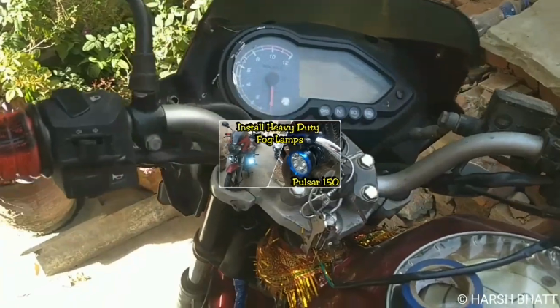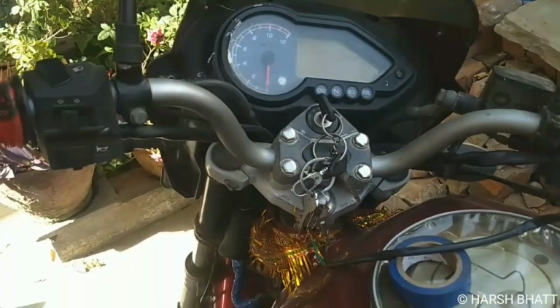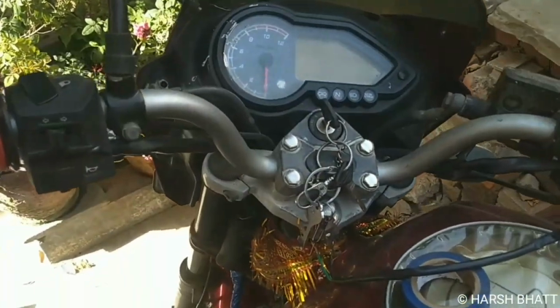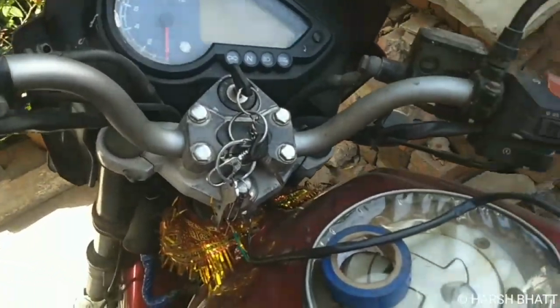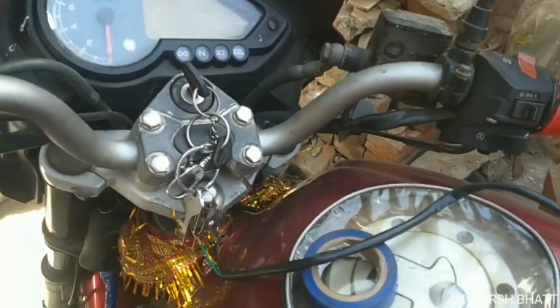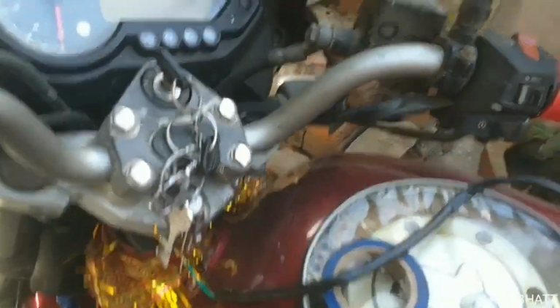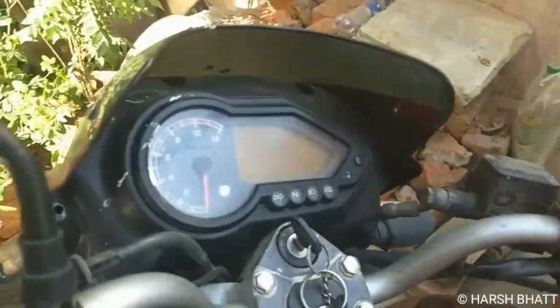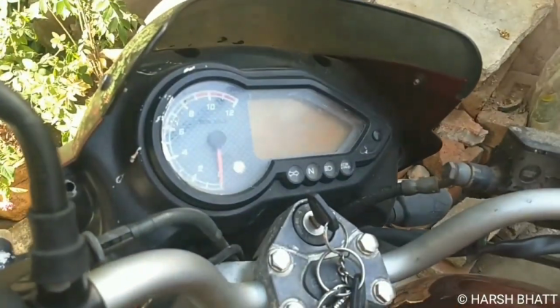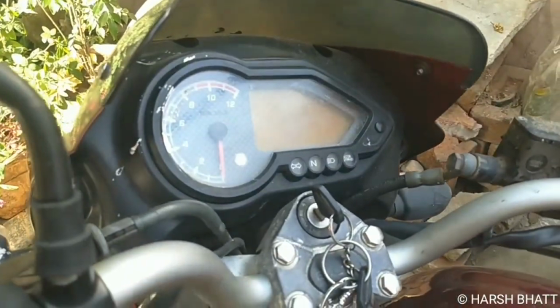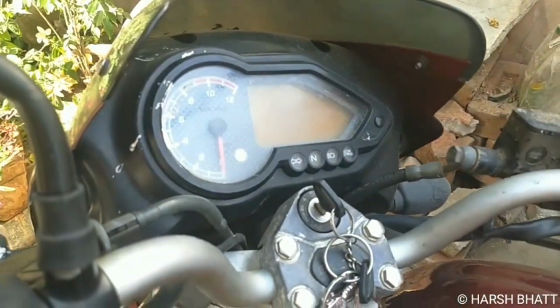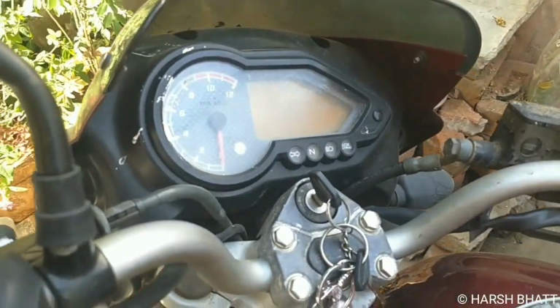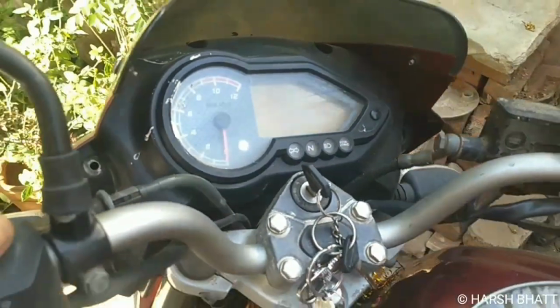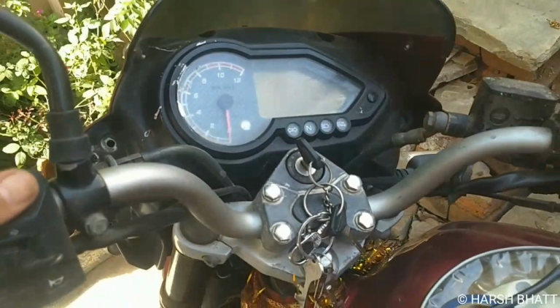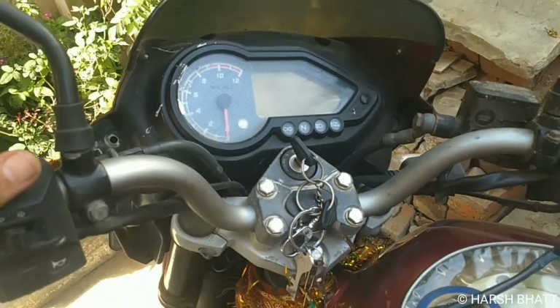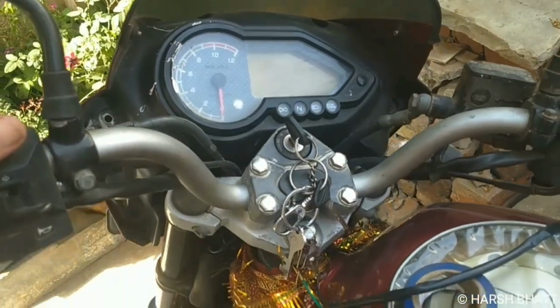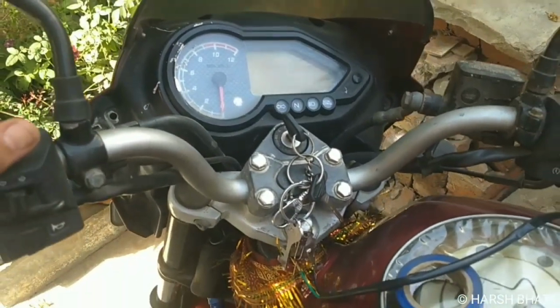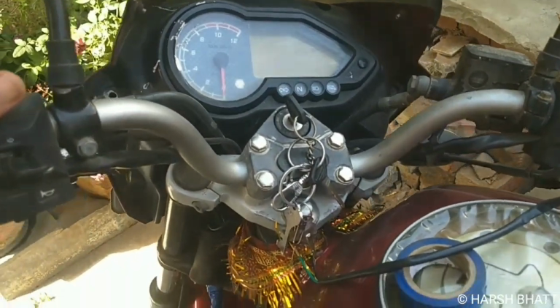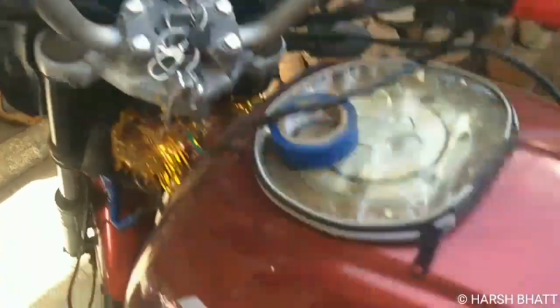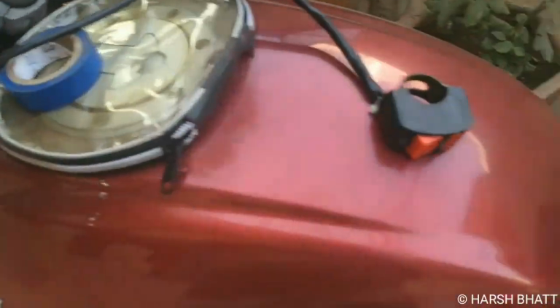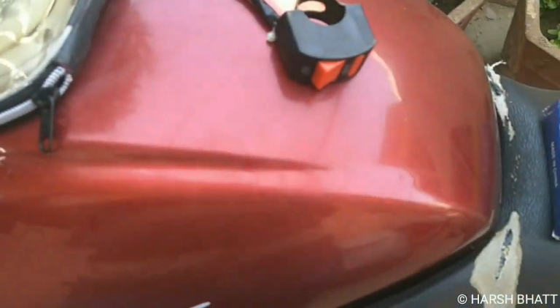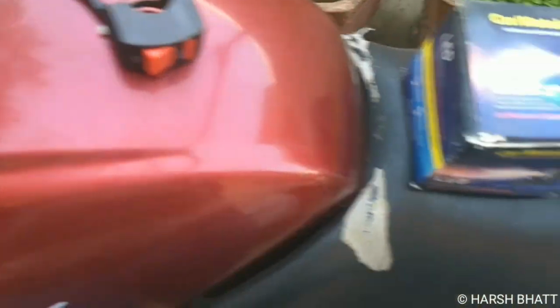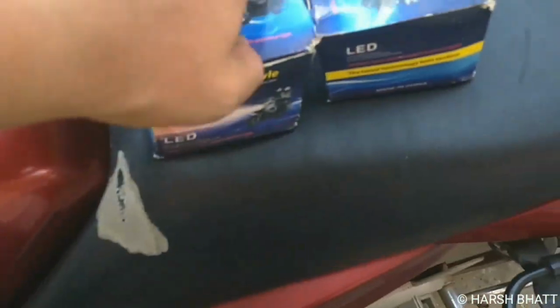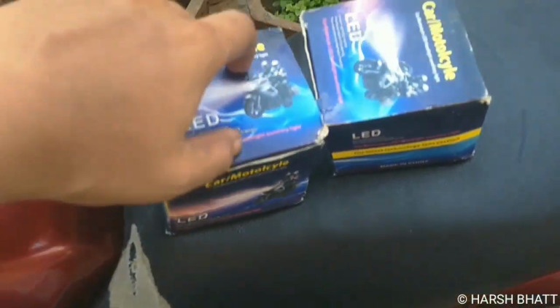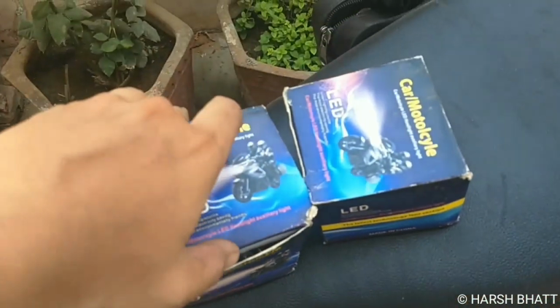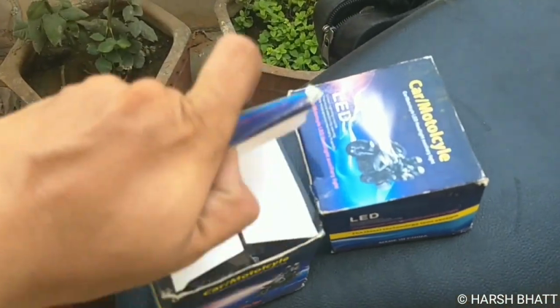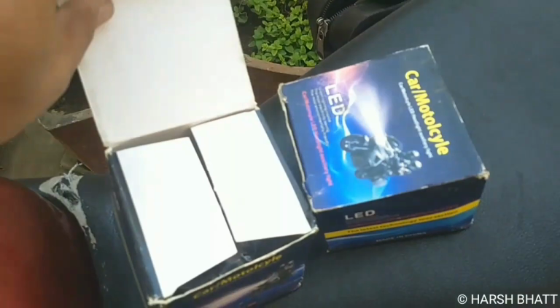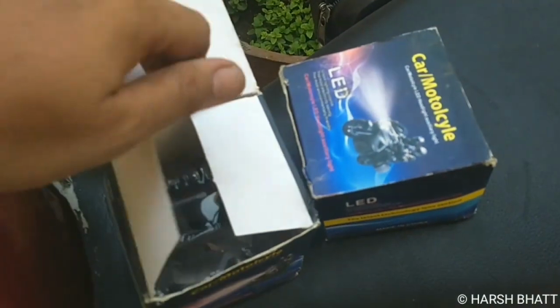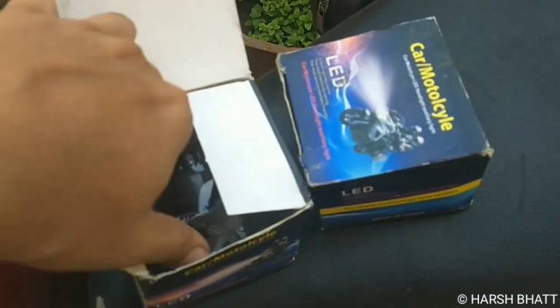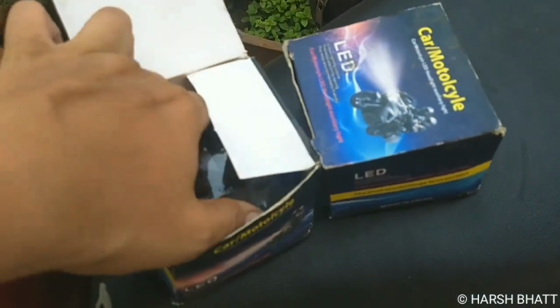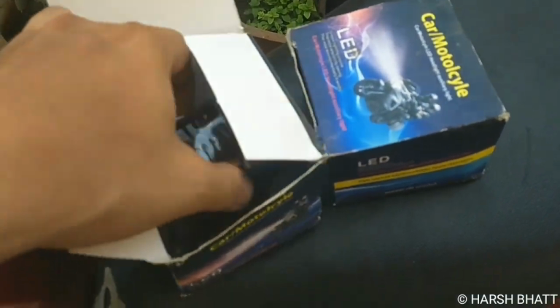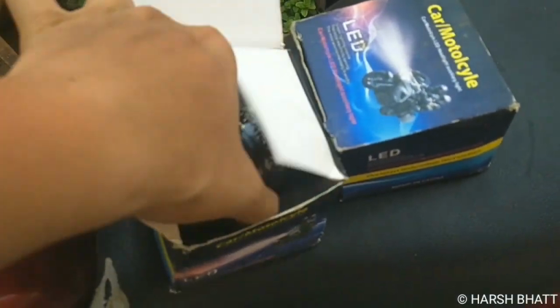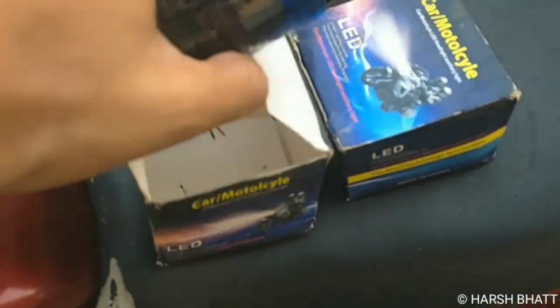Hello friends, welcome back to our YouTube channel. This is a Pulsar 150 UG3 2008 model and we have this fog lamp installed.